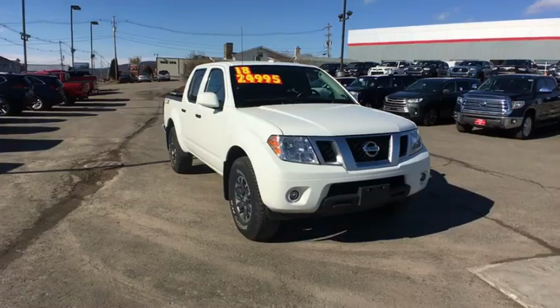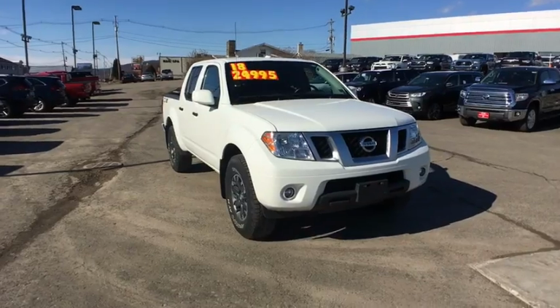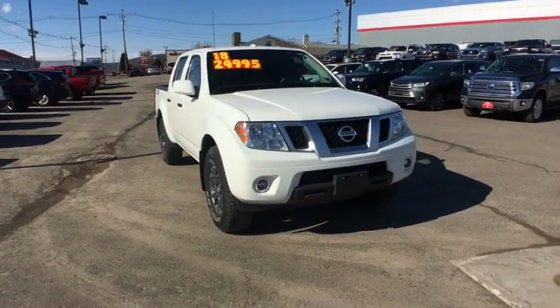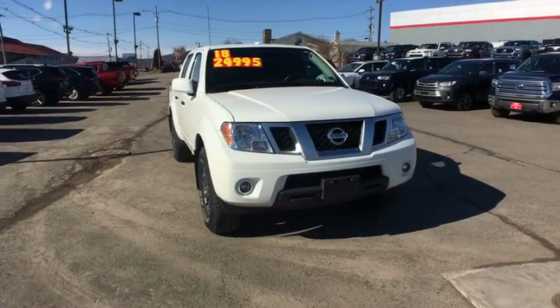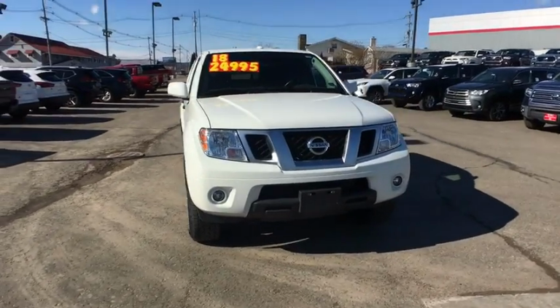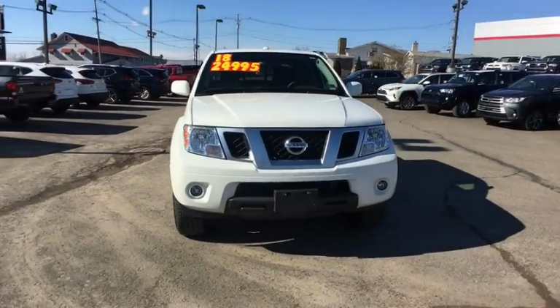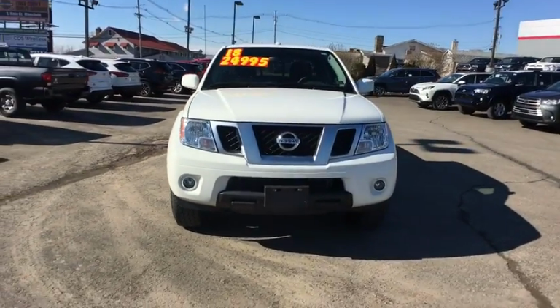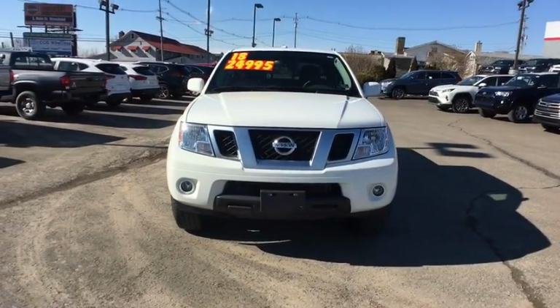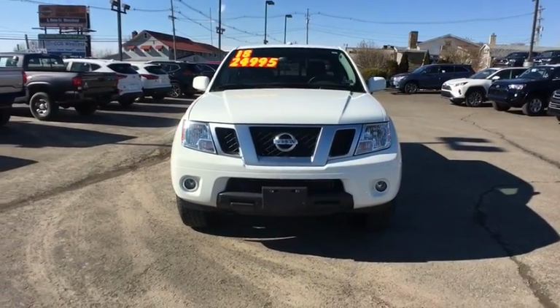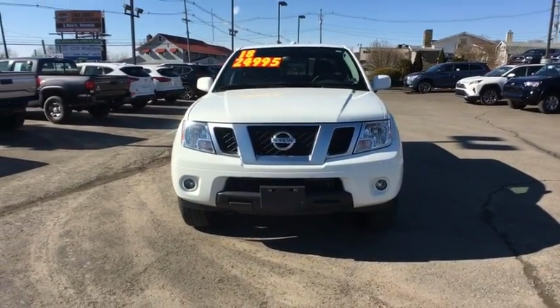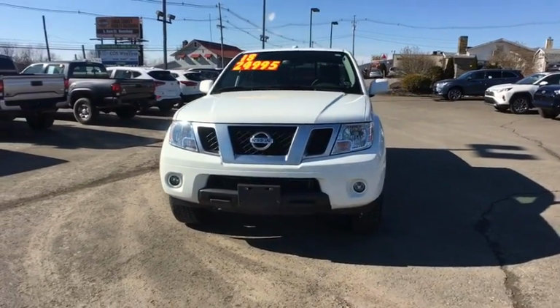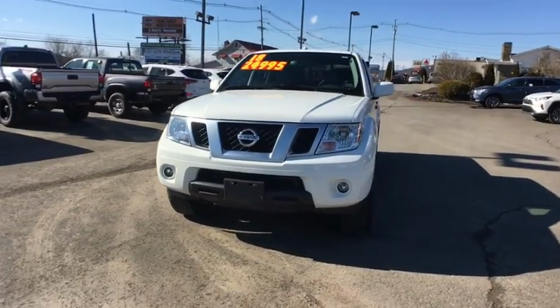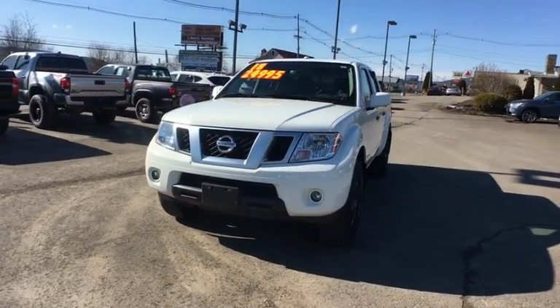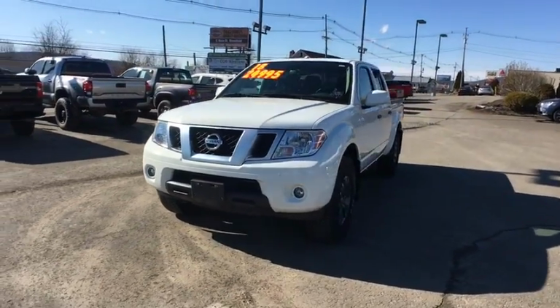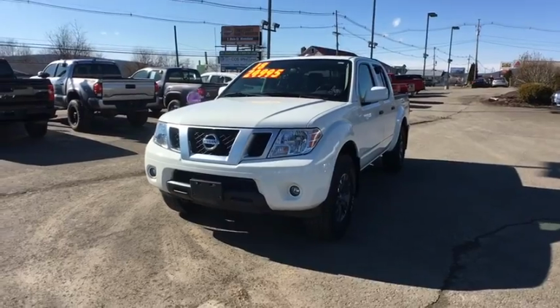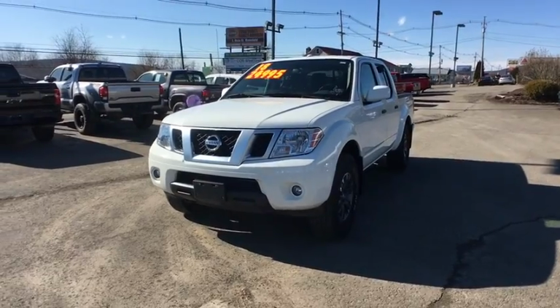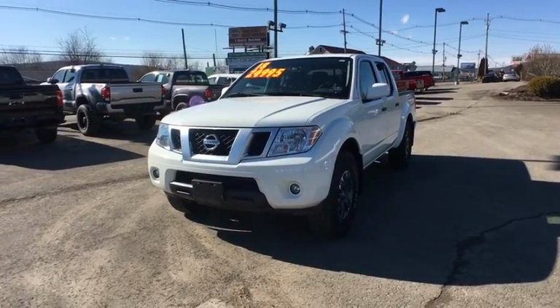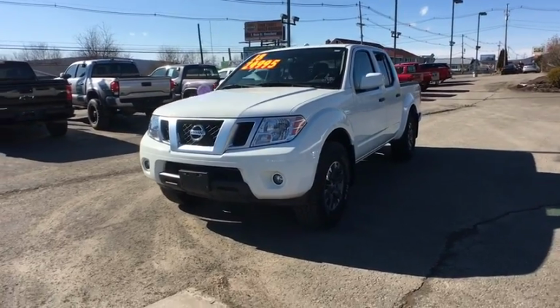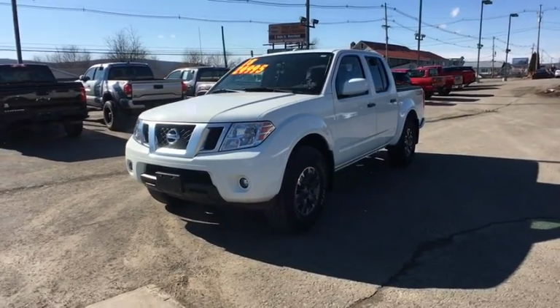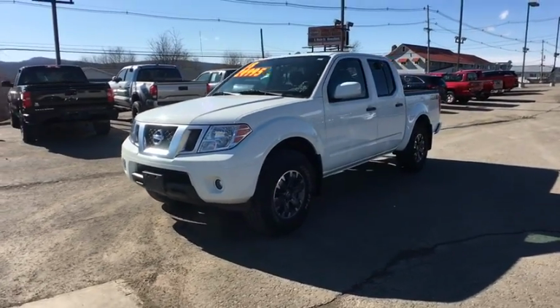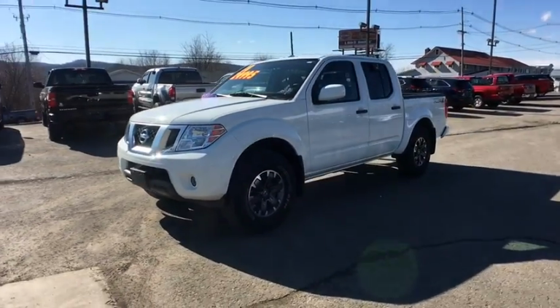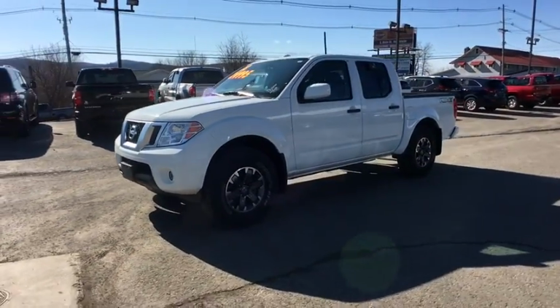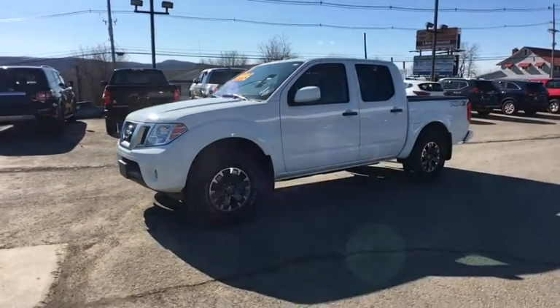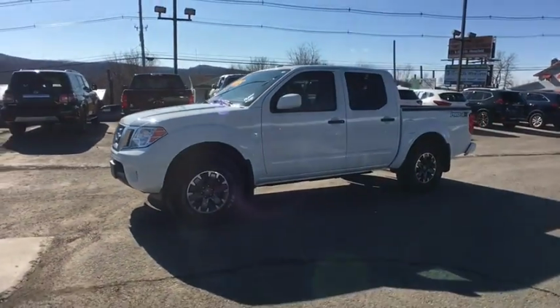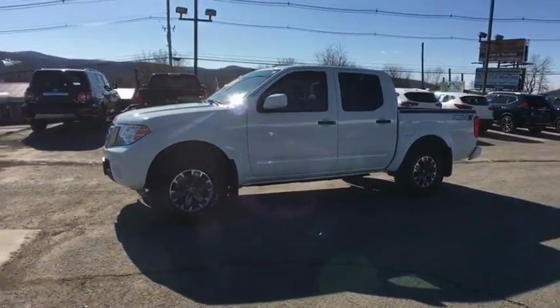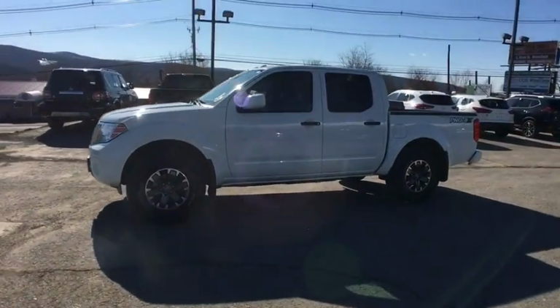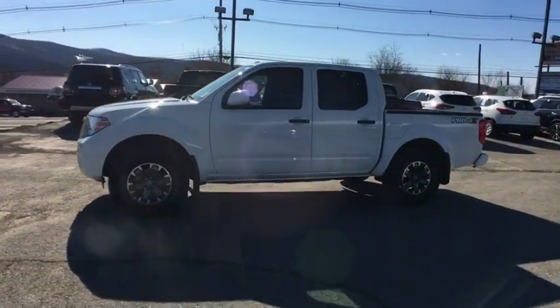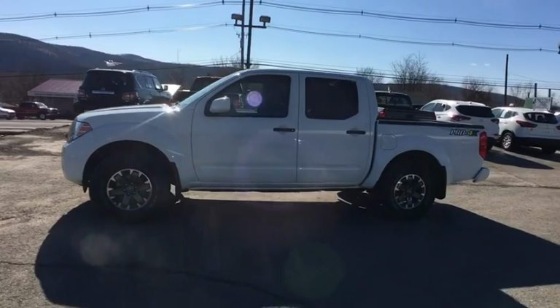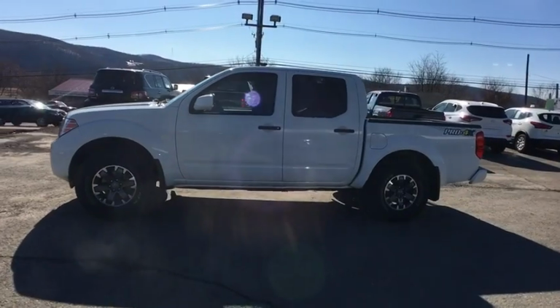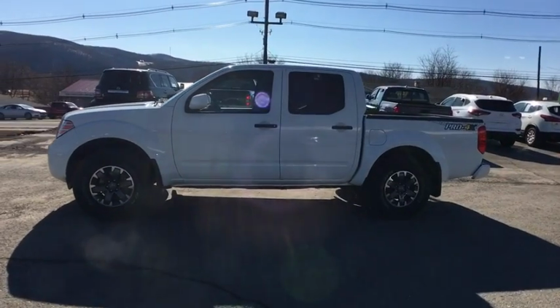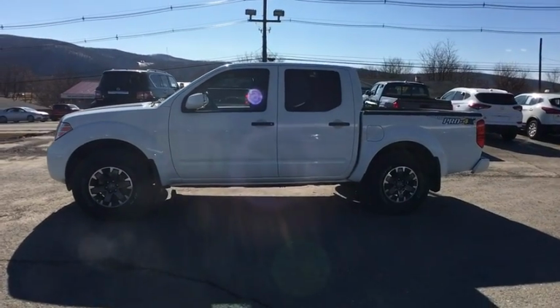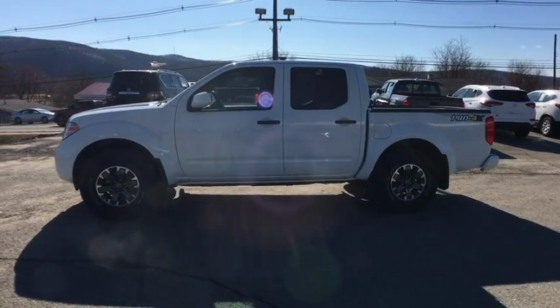The 2018 Nissan Frontier offers a full-length, fully boxed frame for strength, serious off-road capabilities, and a five-star rating for side impact crash safety.